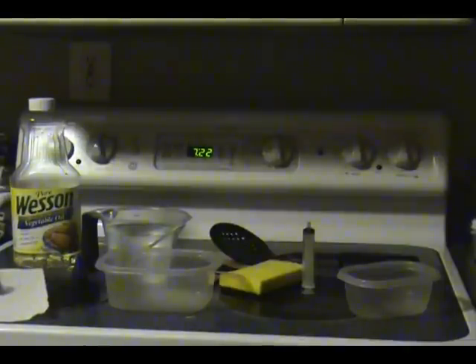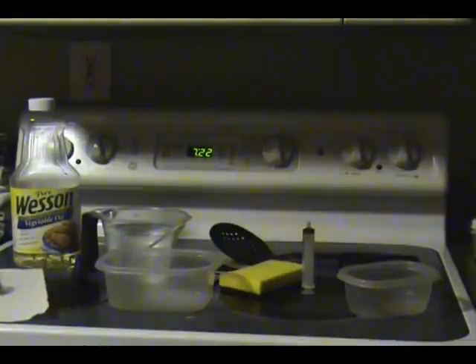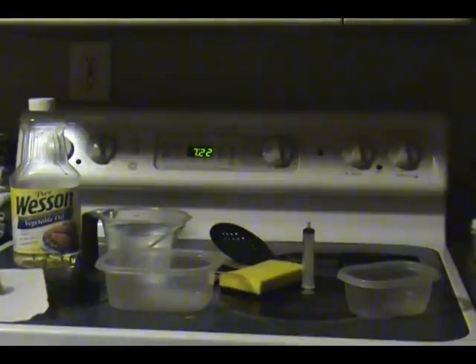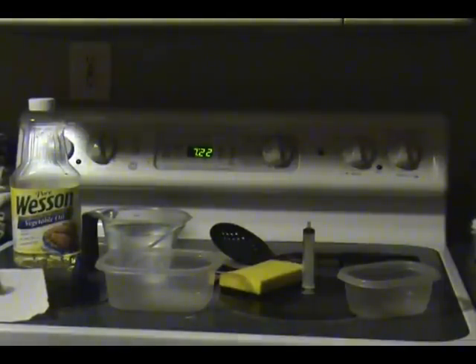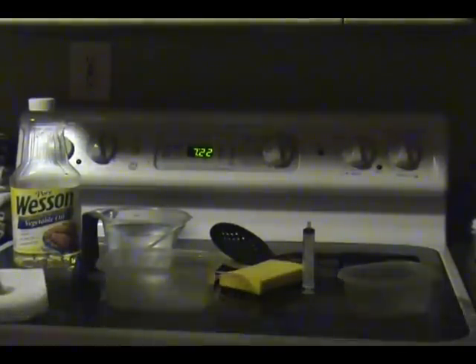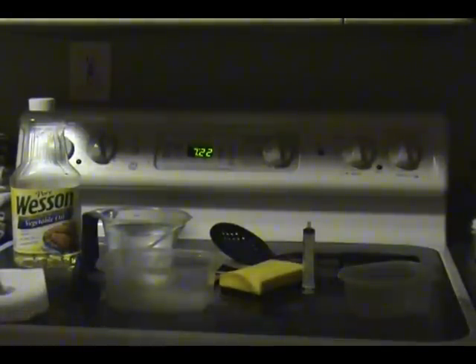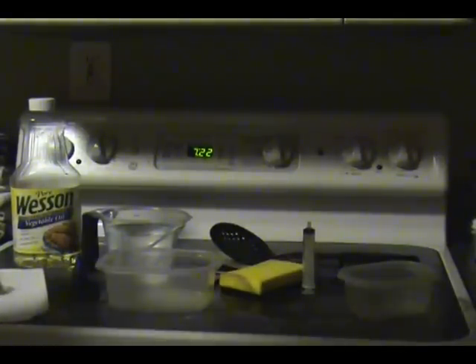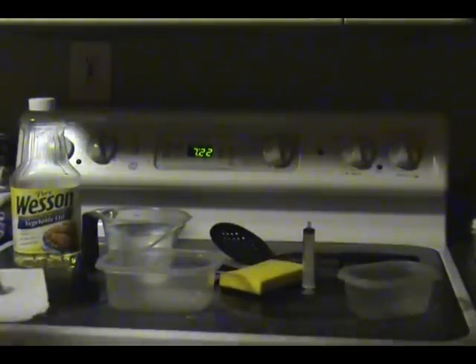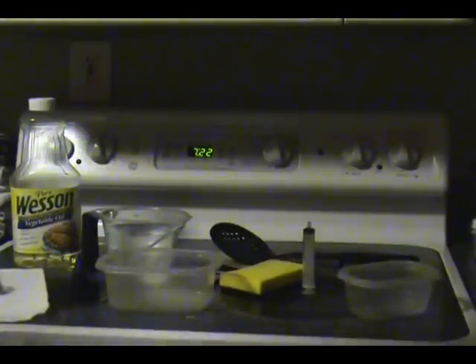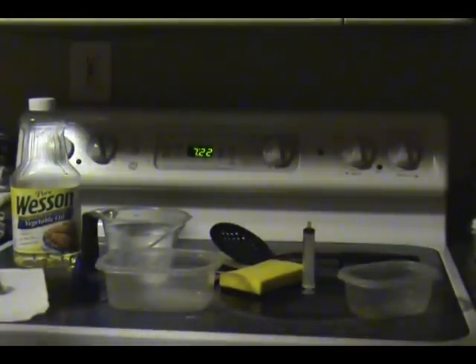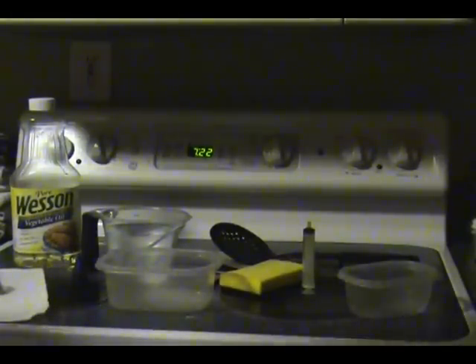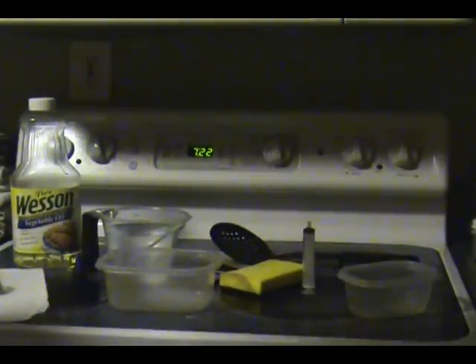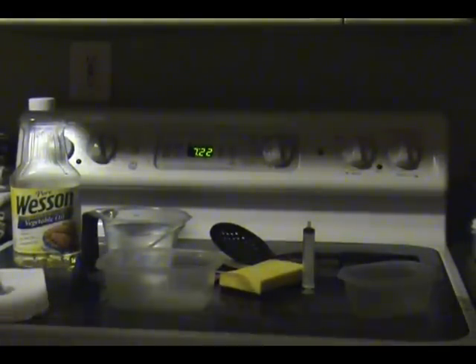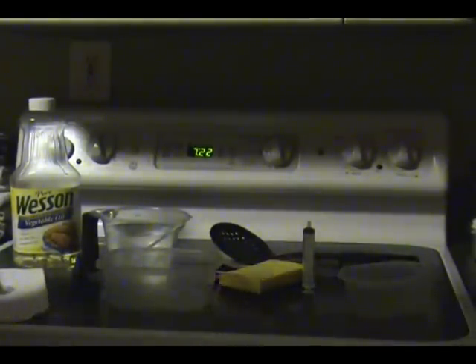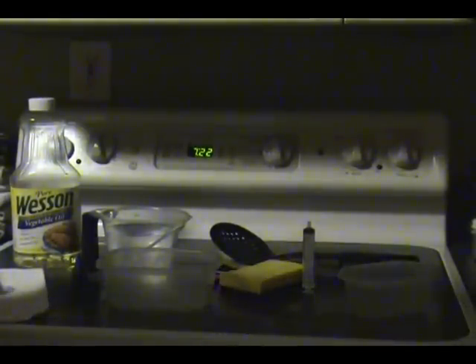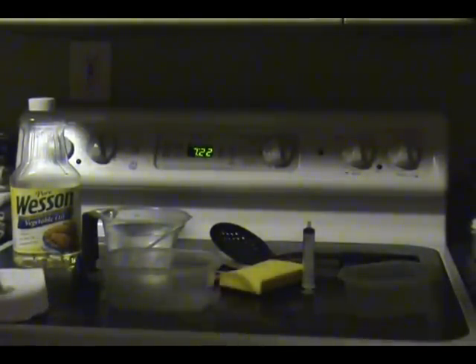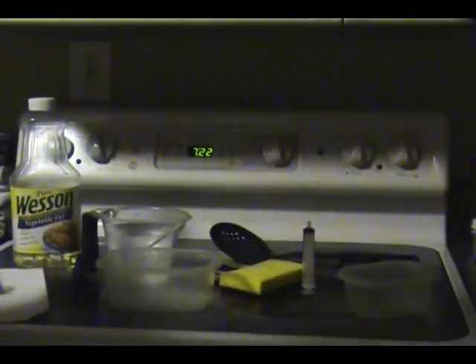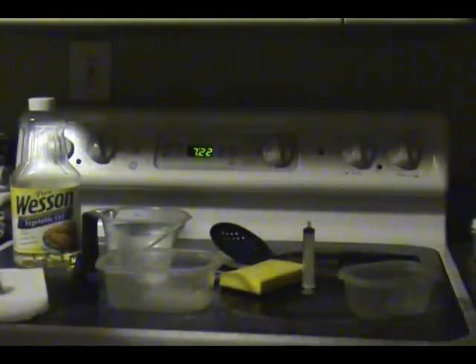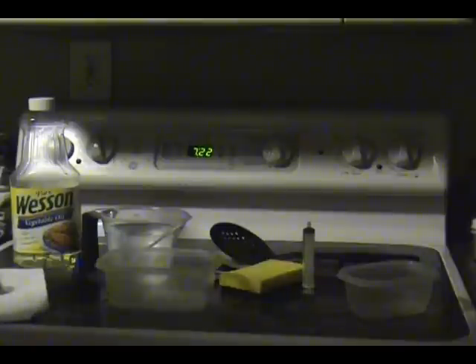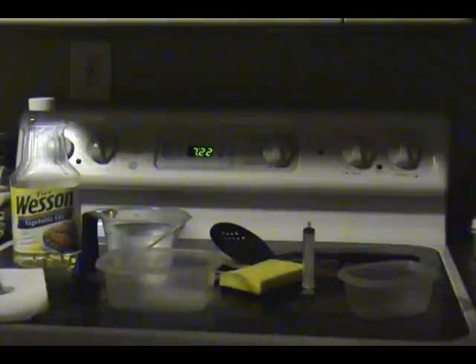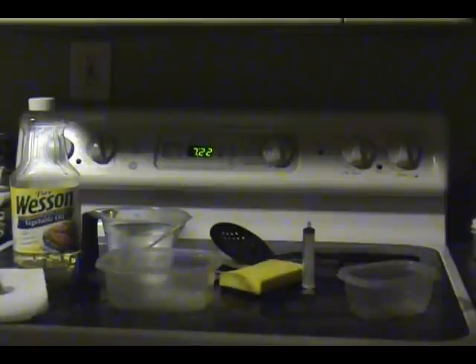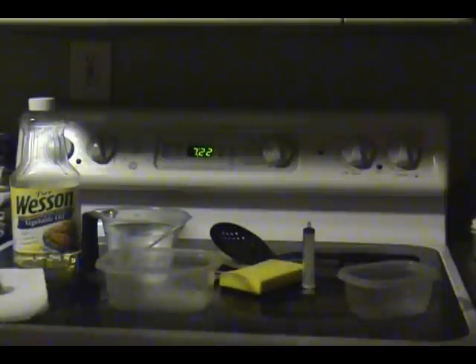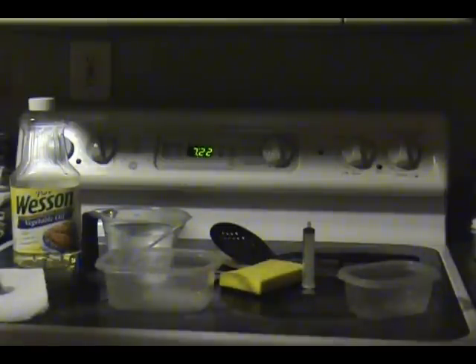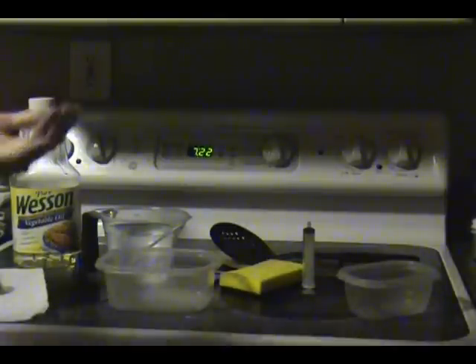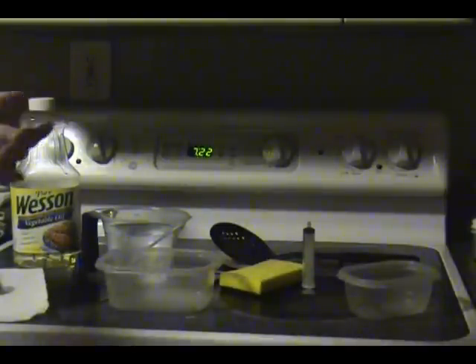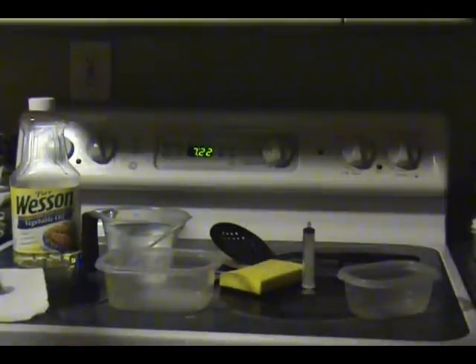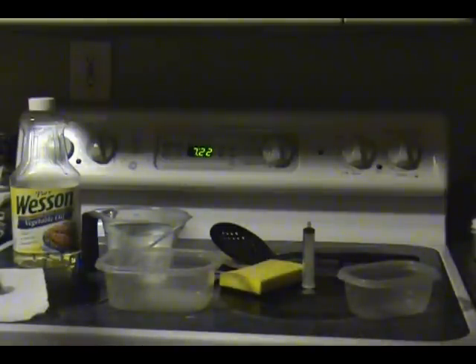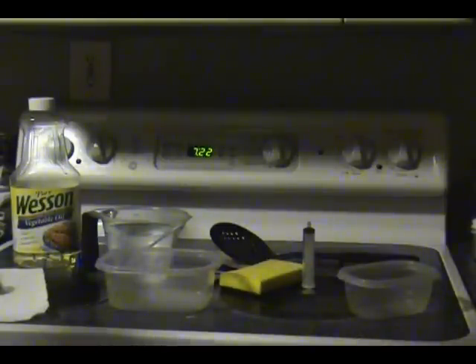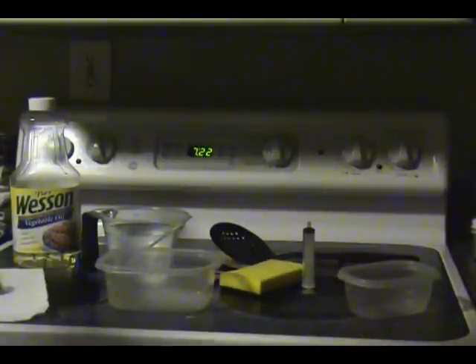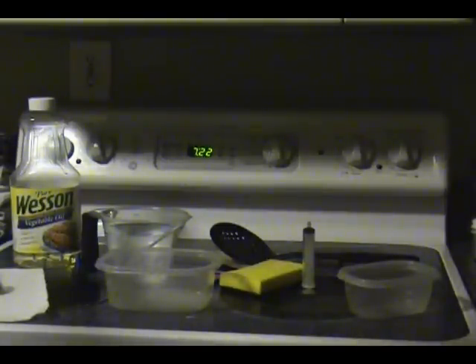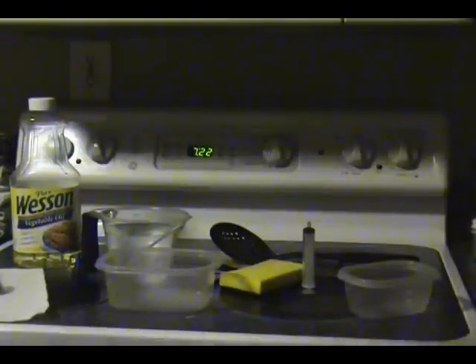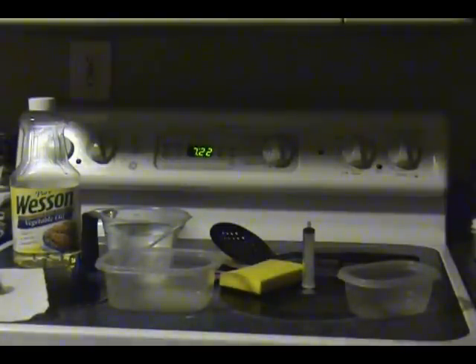All right, we're going to do our oil lab for 3.11, and this is our oil spill lab to figure out how difficult it truly is to clean up an oil spill.